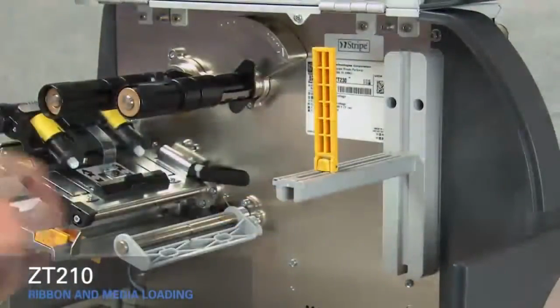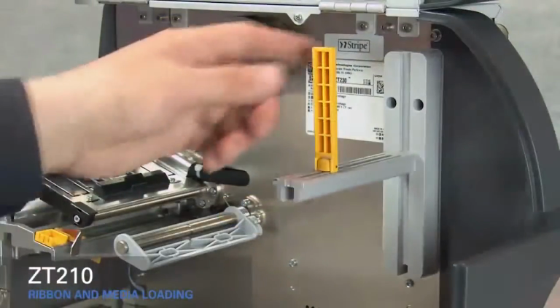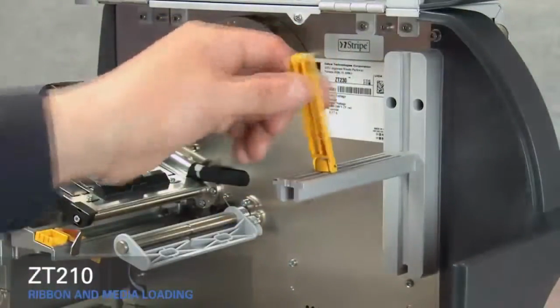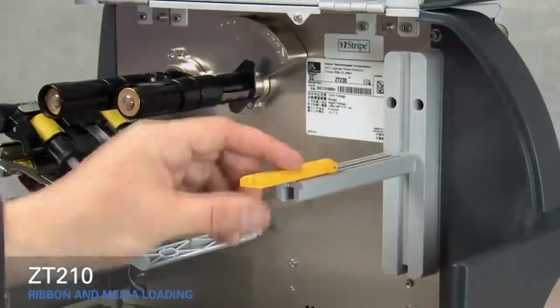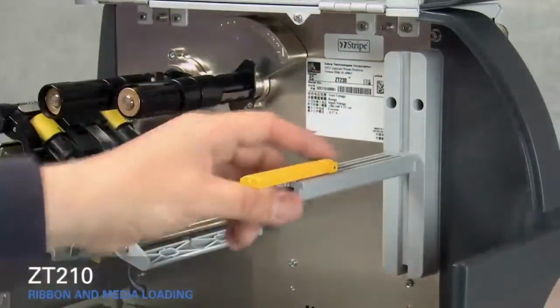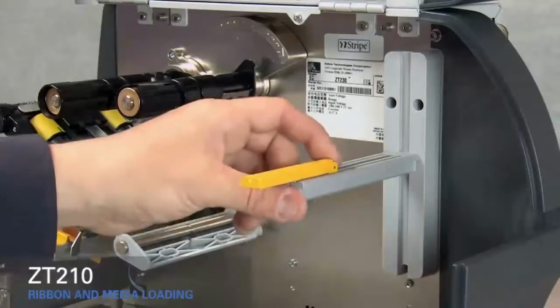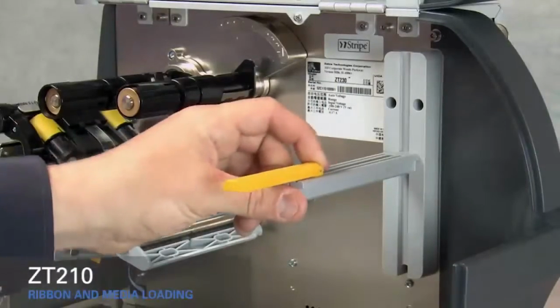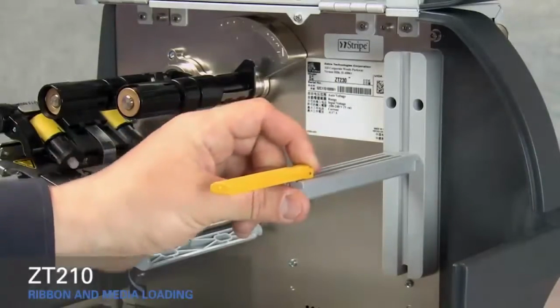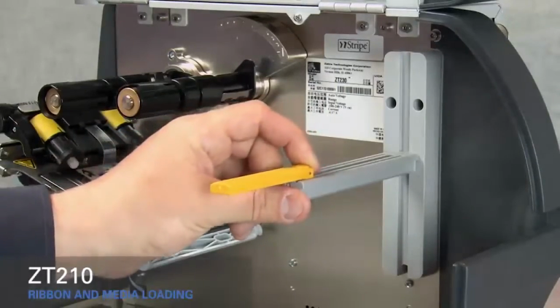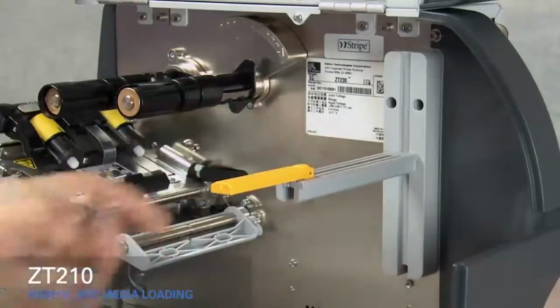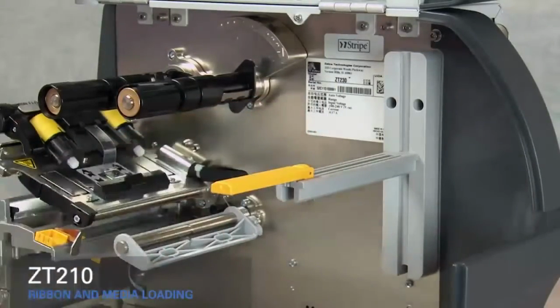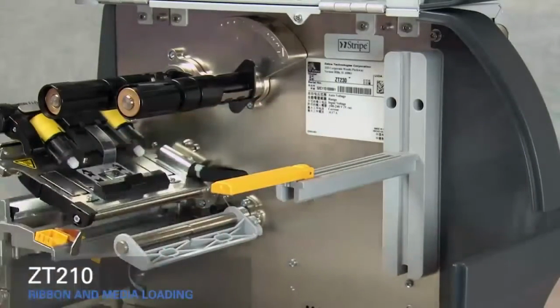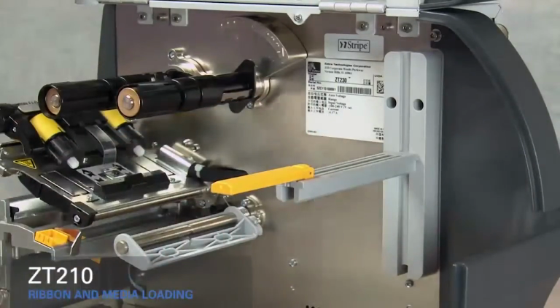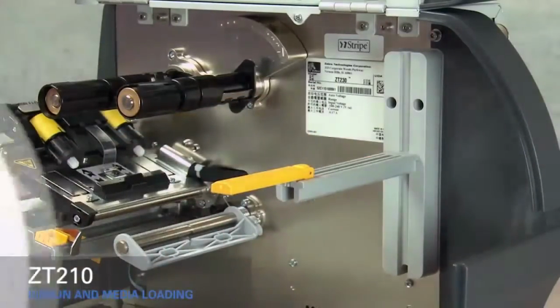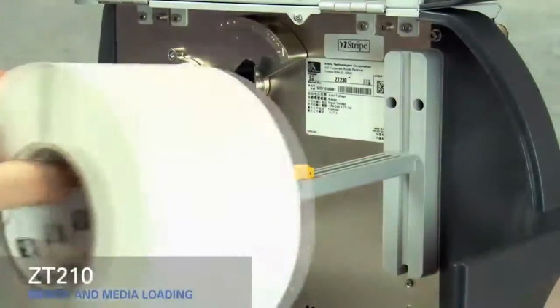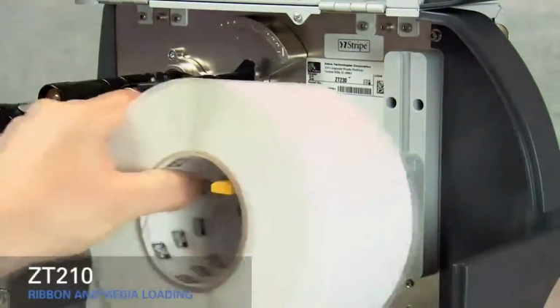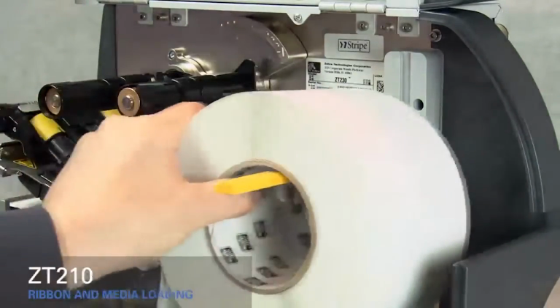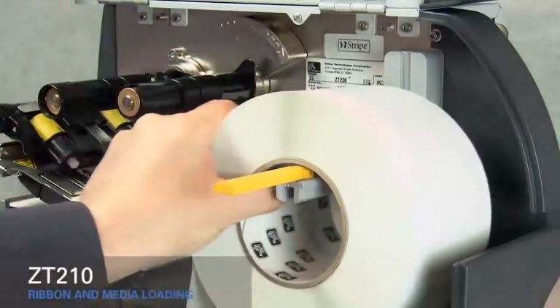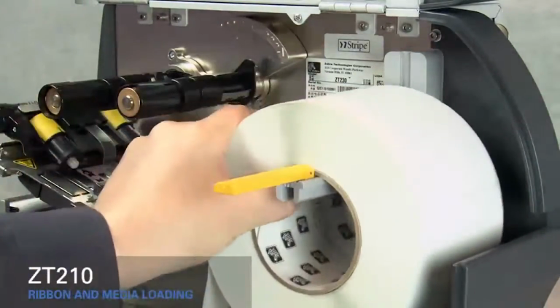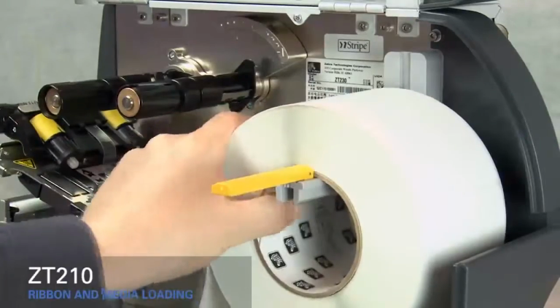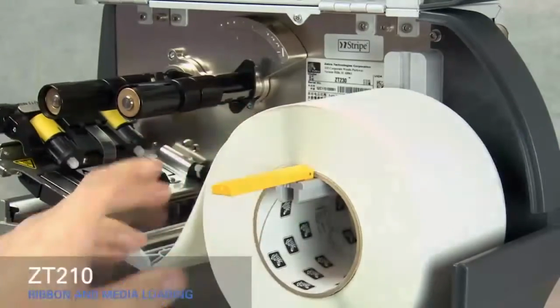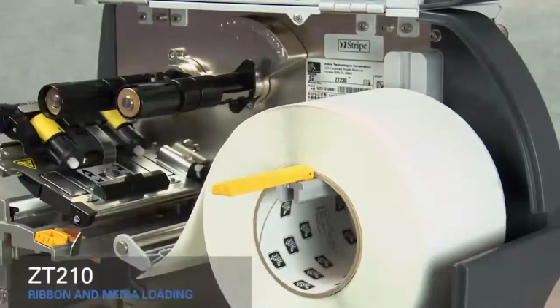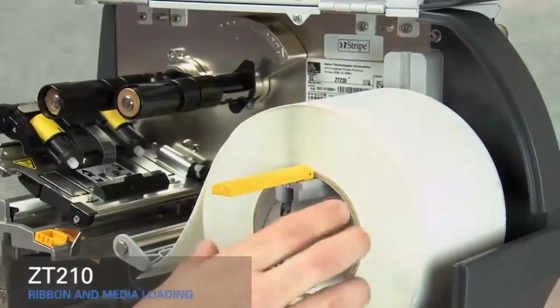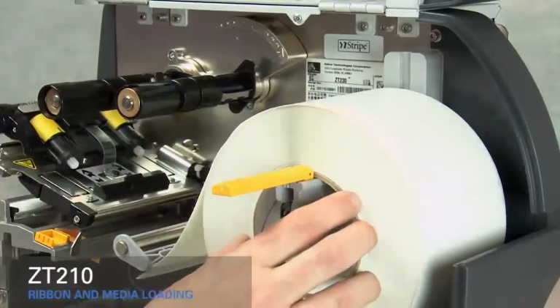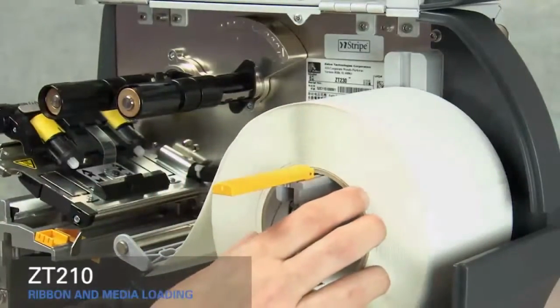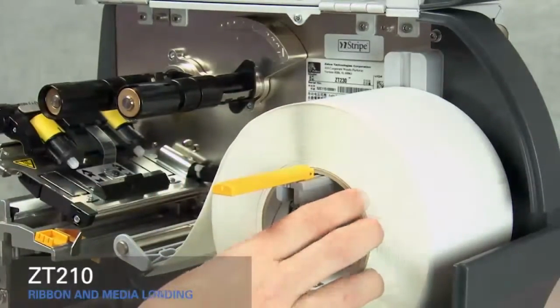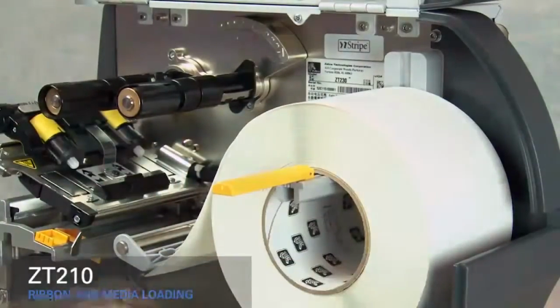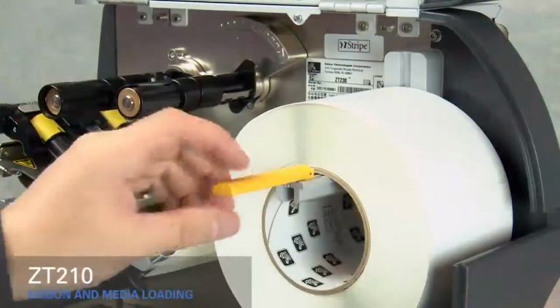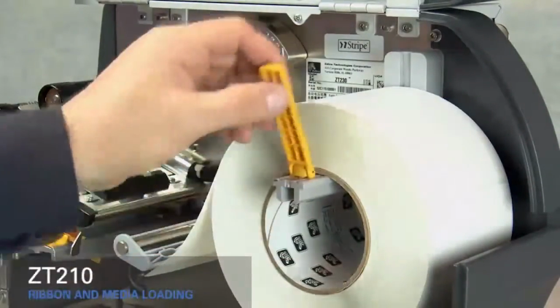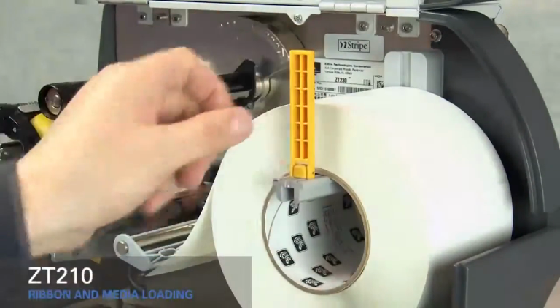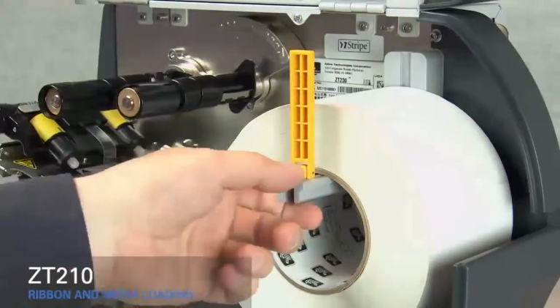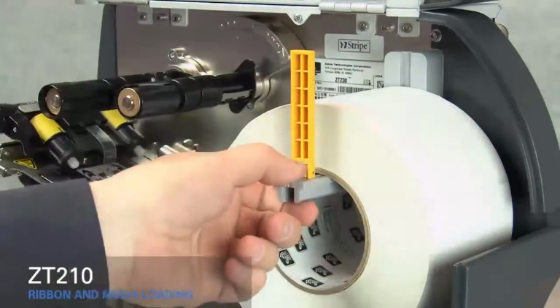Flip down the outer media supply guide and slide it out. Place the roll of media on the hanger. Push it back, then flip up the media supply guide and slide it in.